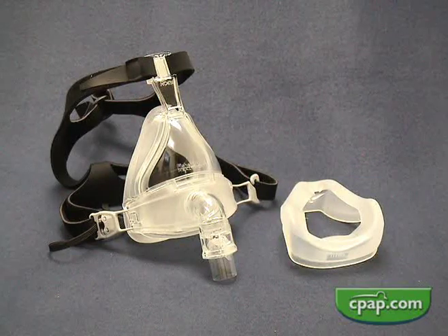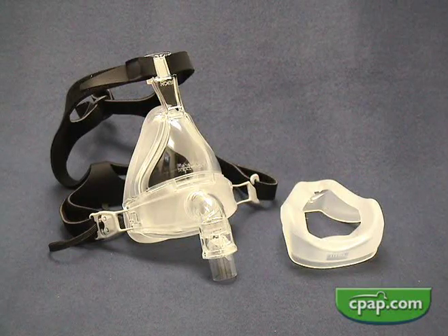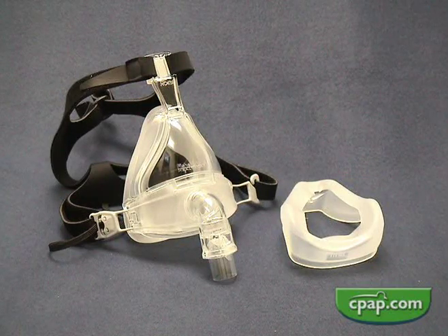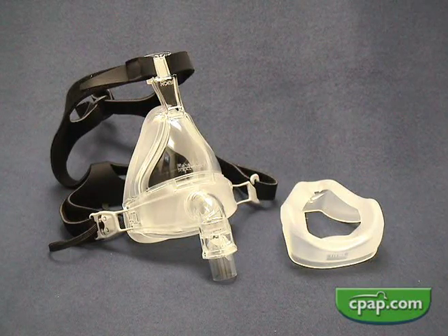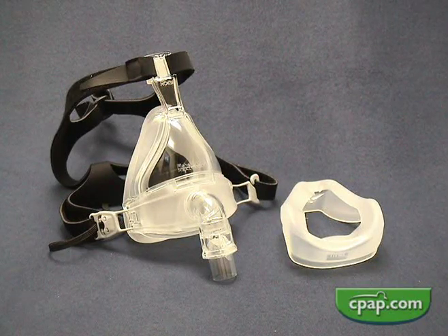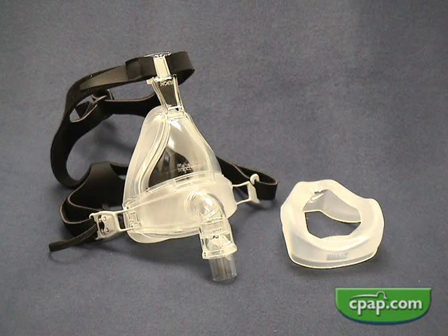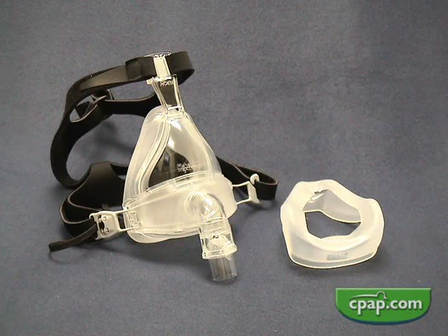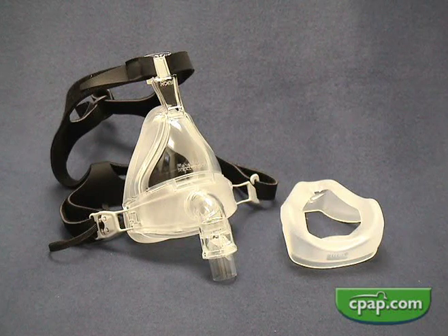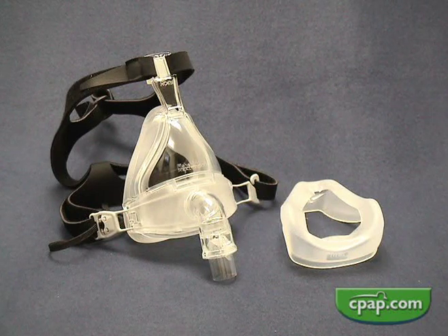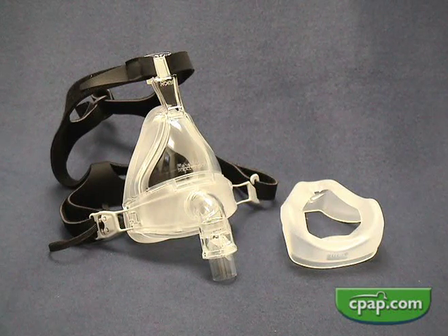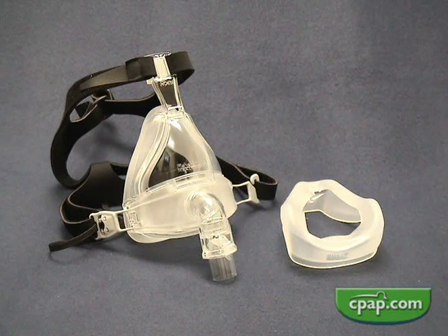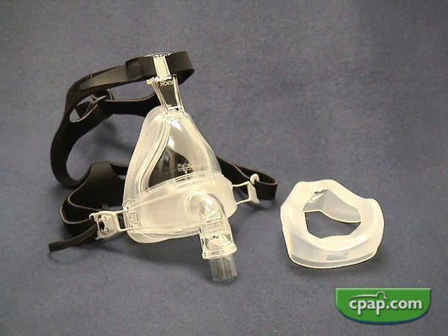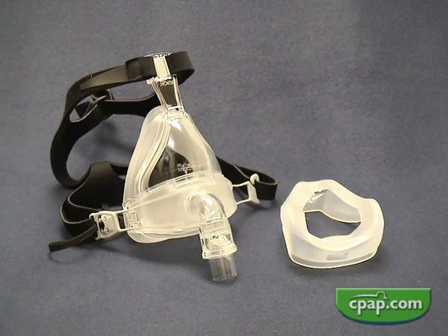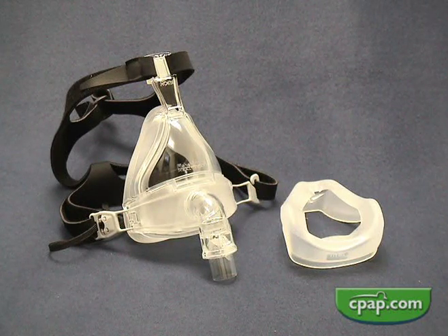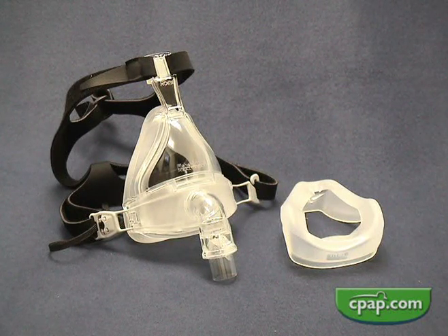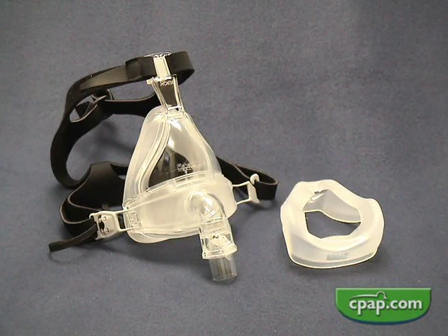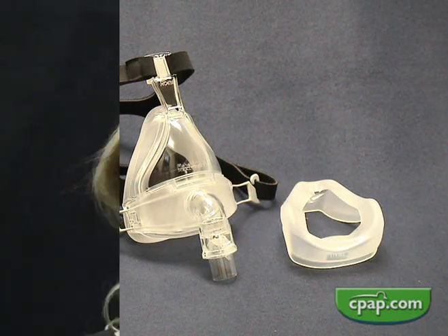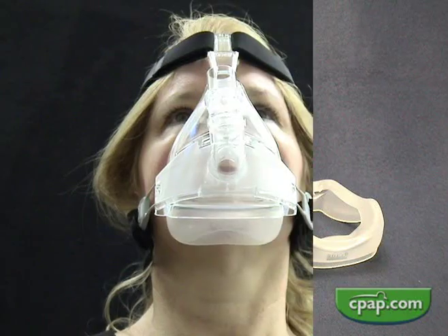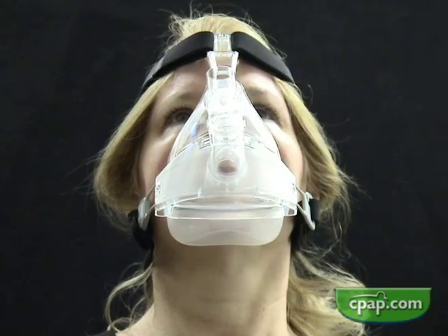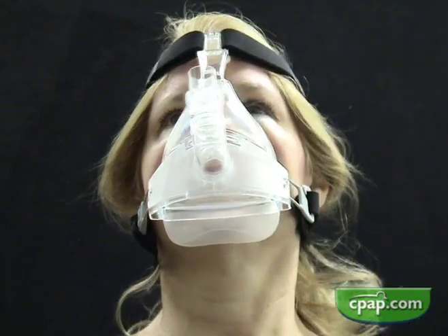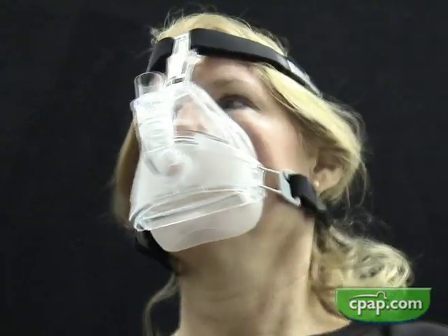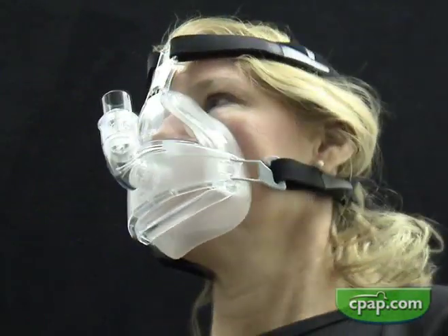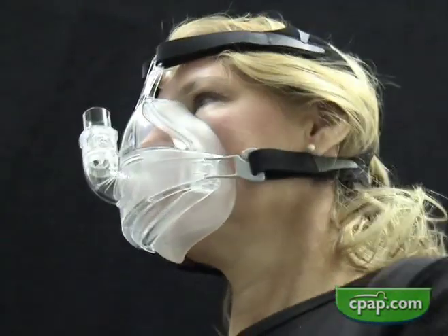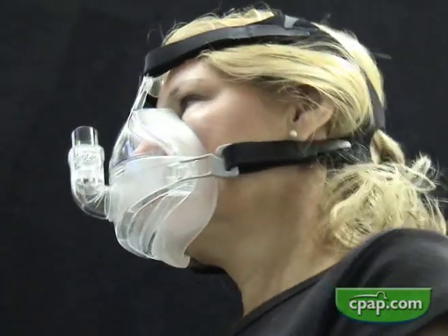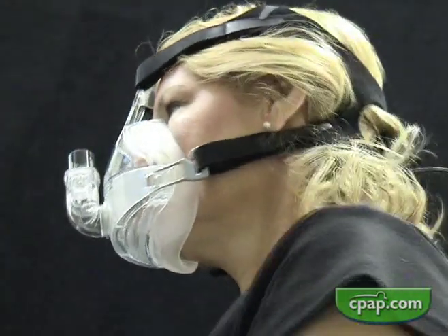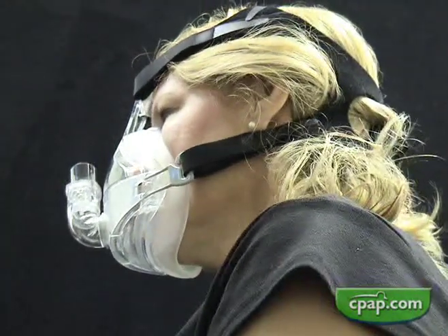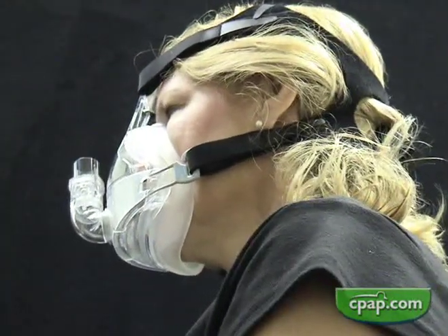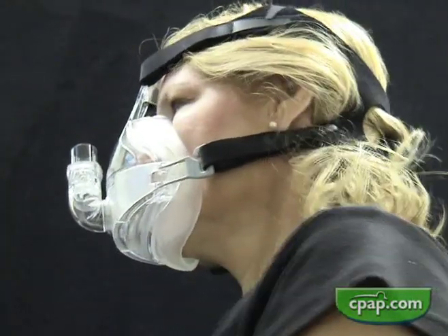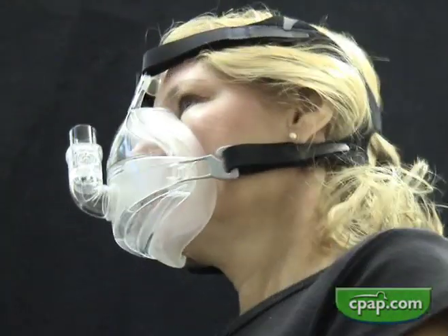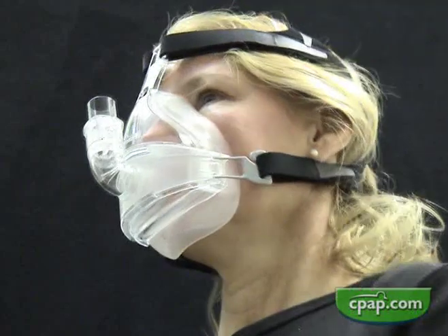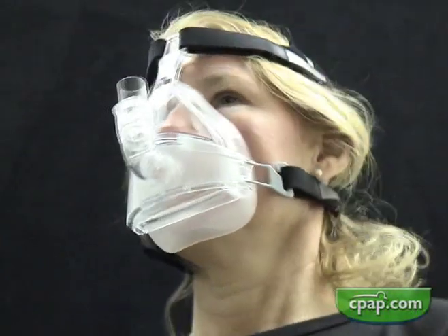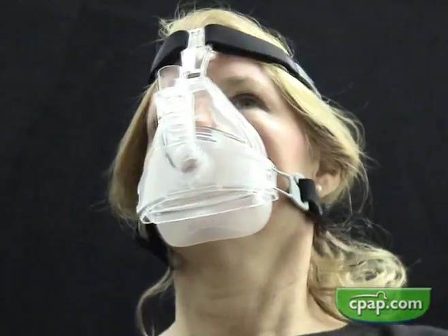The Fisher & Paykel HC-431 Full Face Mask is an appropriate mask to use when nasal breathing is not practical. The mask features an under-the-chin design, mask stability is enhanced, and seal is improved, even with jaw movement.